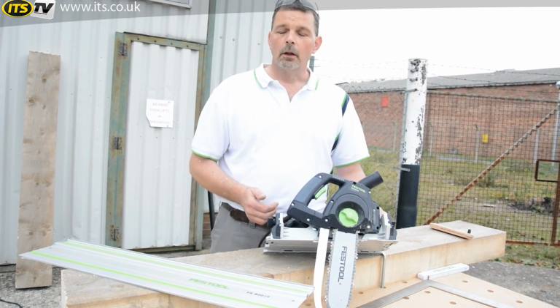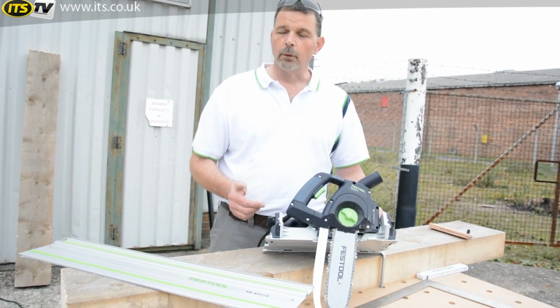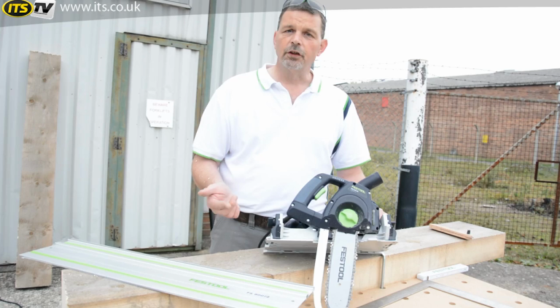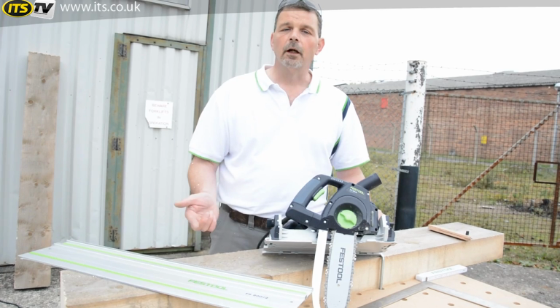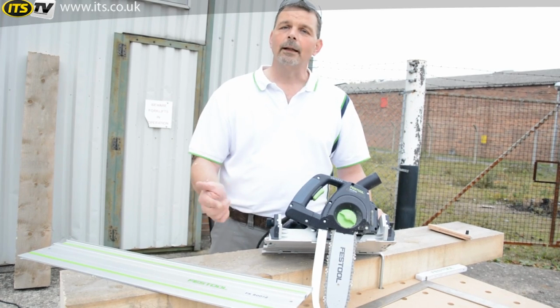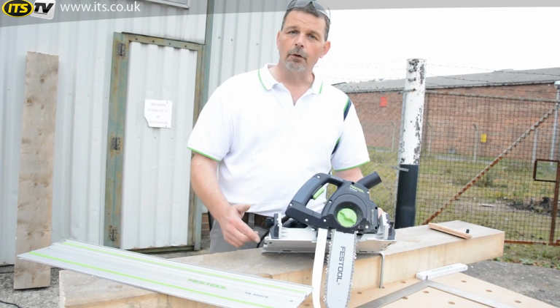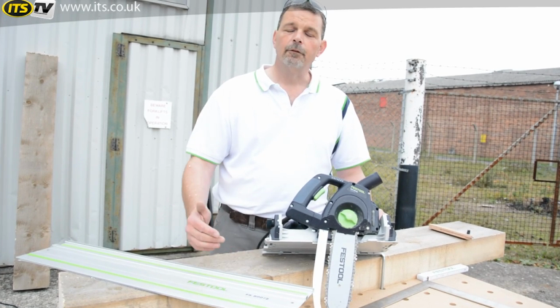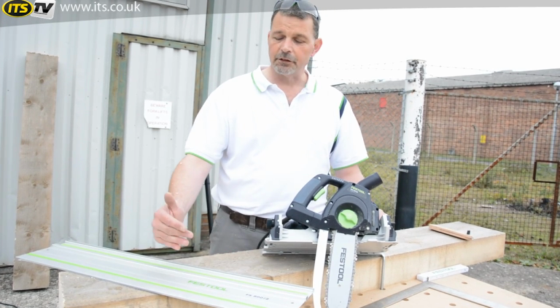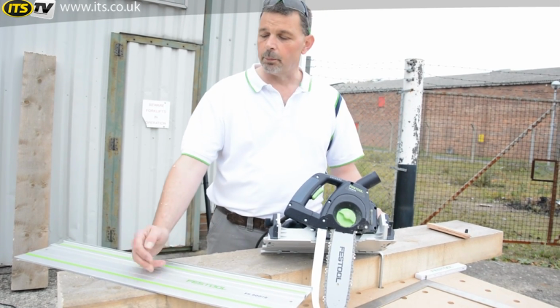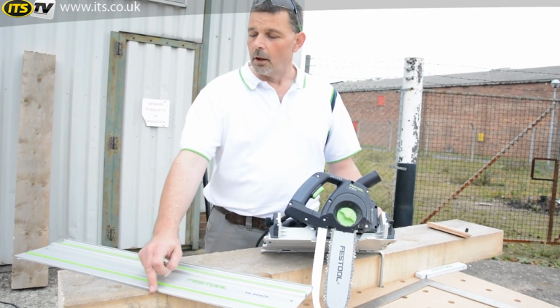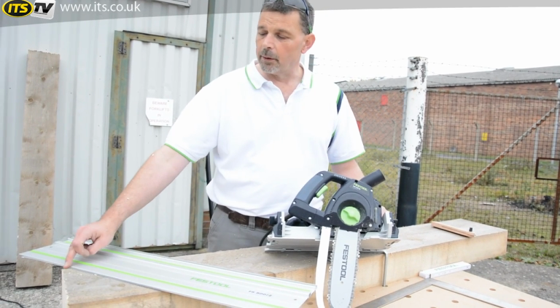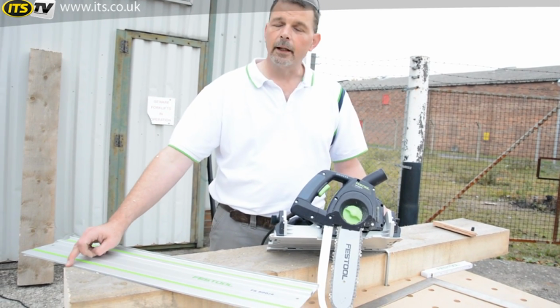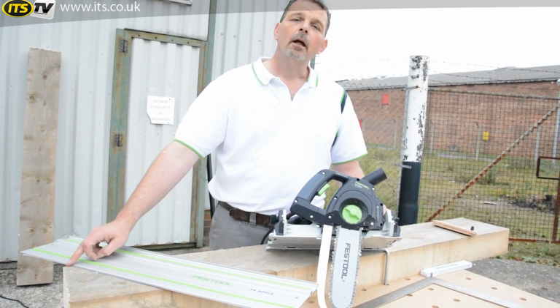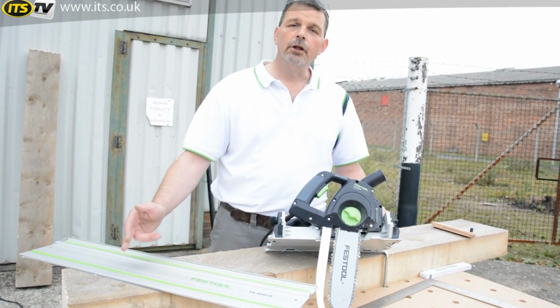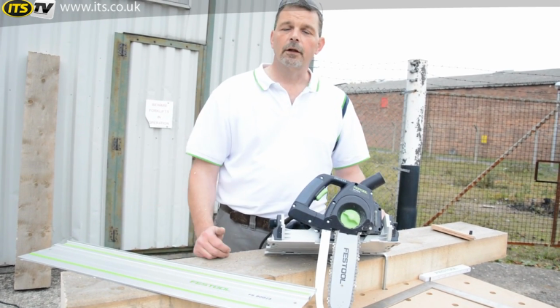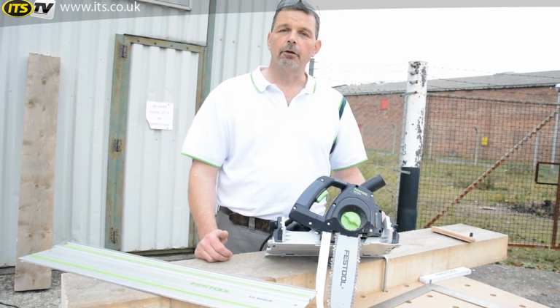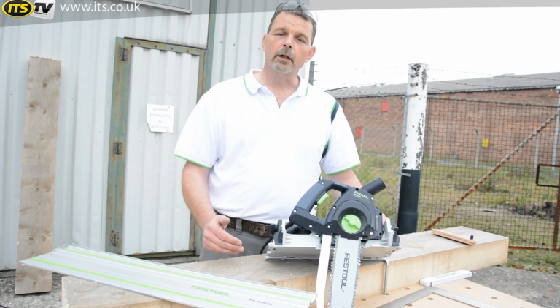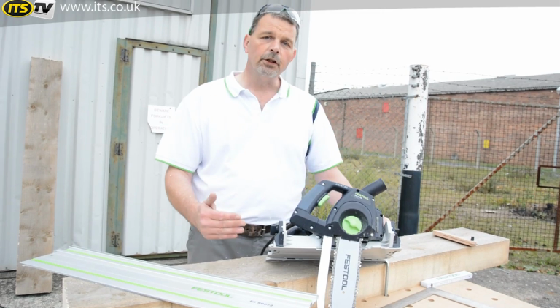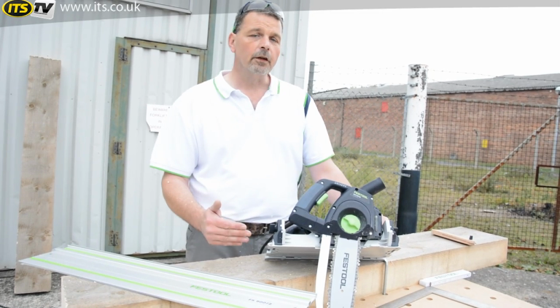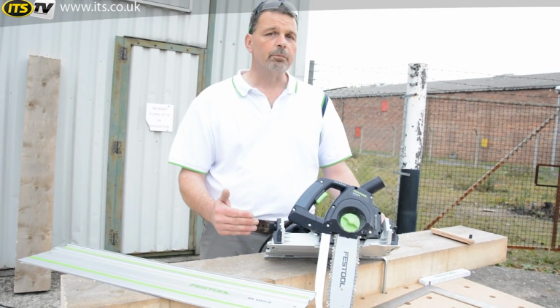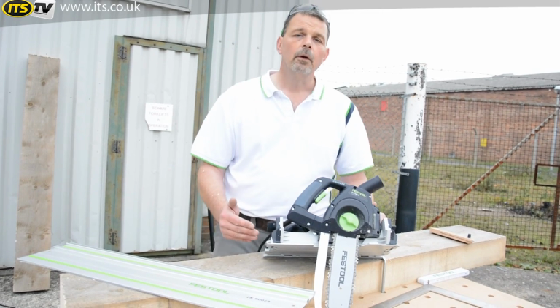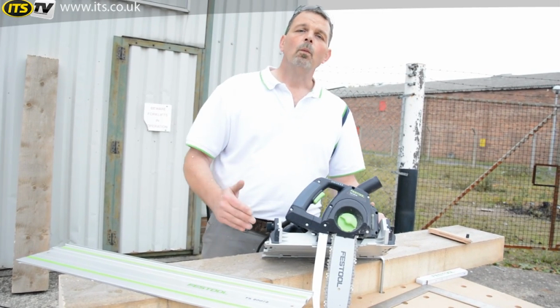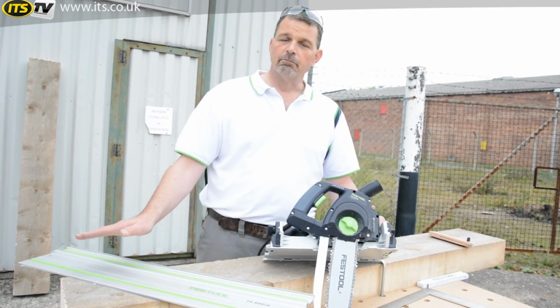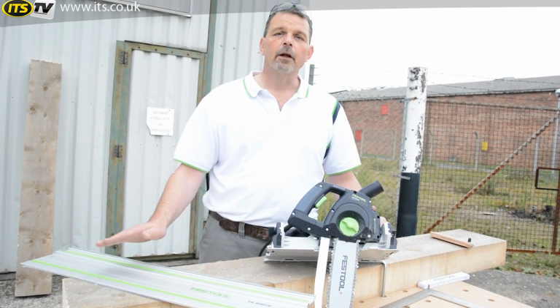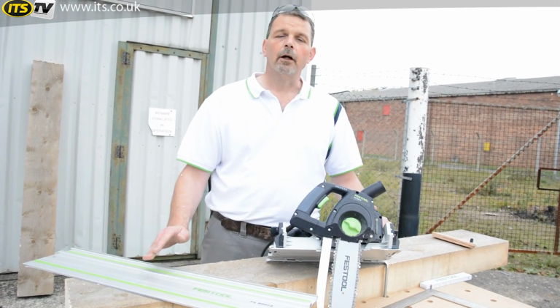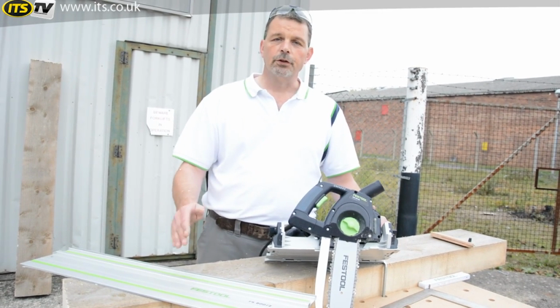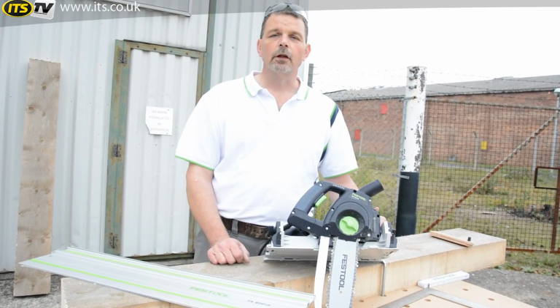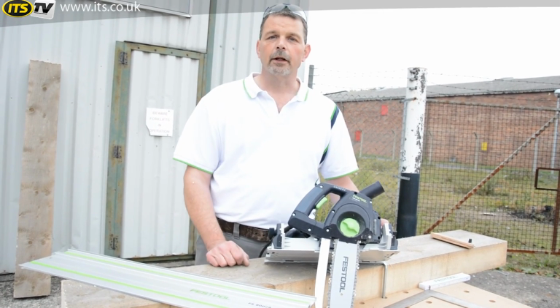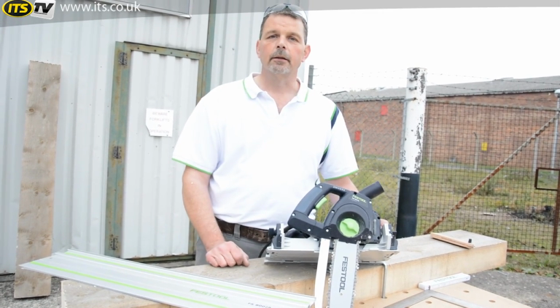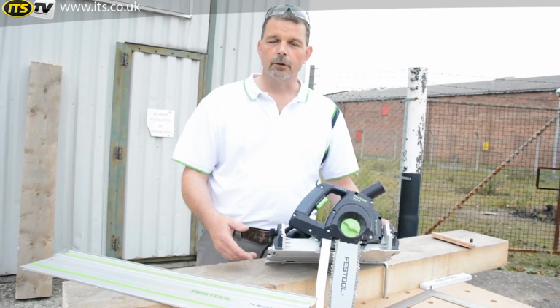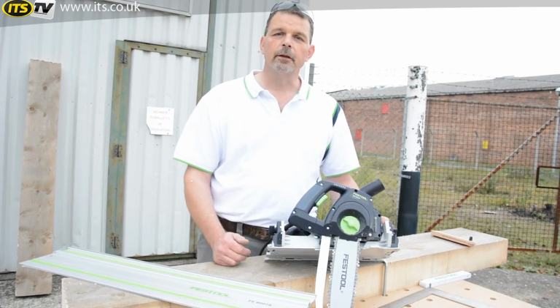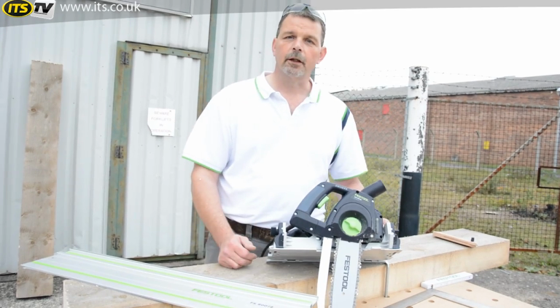Like I said, we can use it on the guide rail and off. For the first example on the plumb cut here, I'm going to use it on the guide rail. When it comes to using it on the bird's mouth, we'll remove the guide rail and we'll just do those freehand. So let's make the first cut.